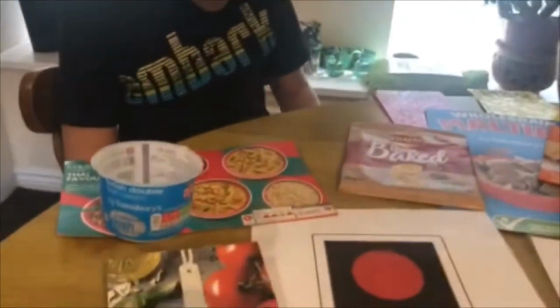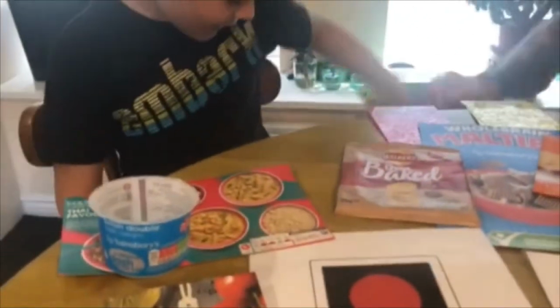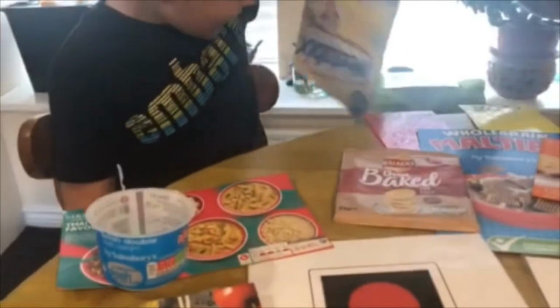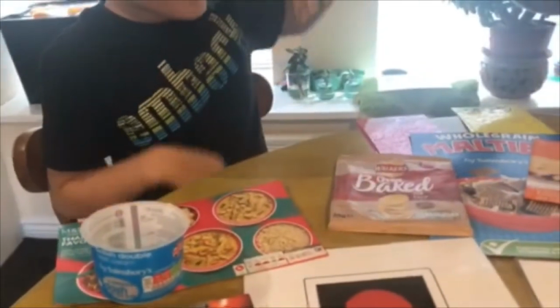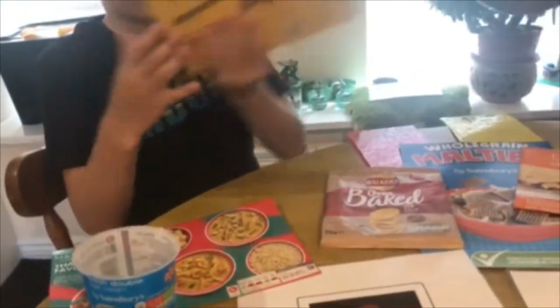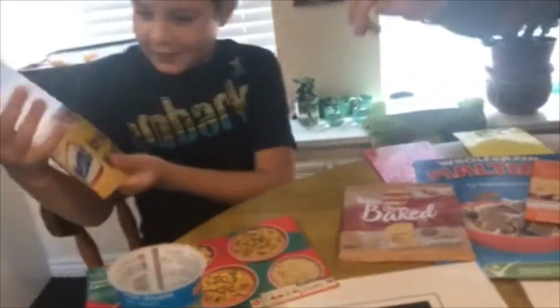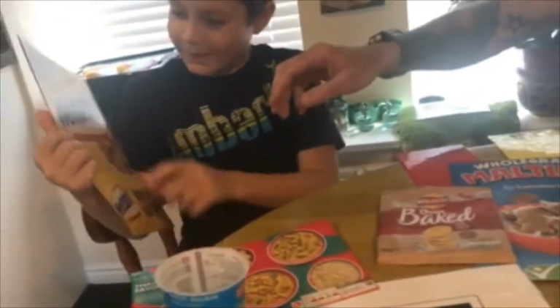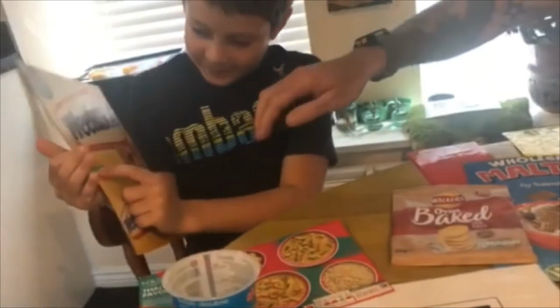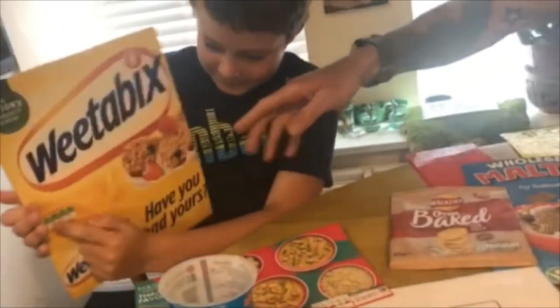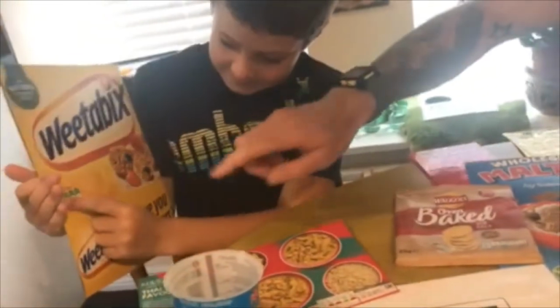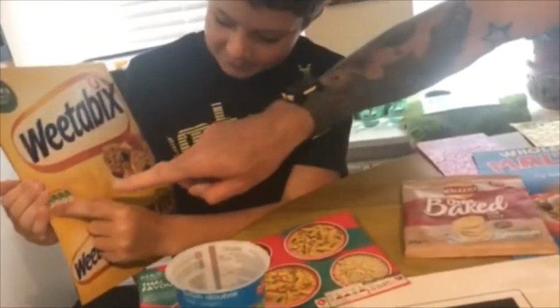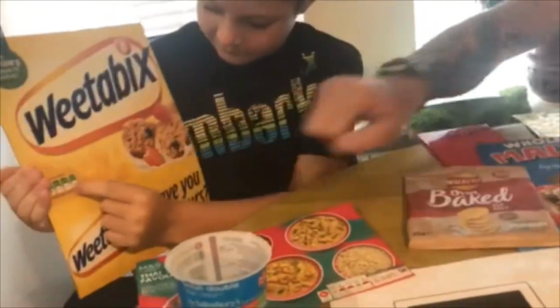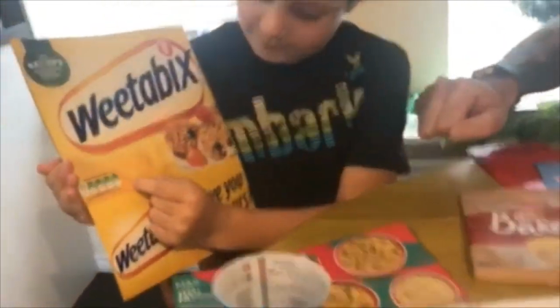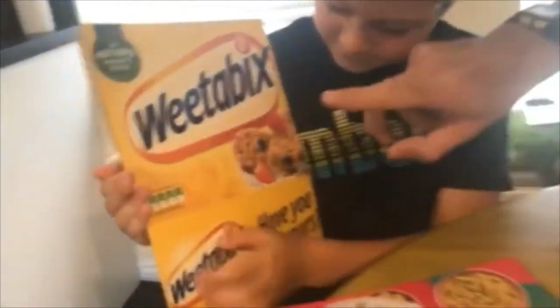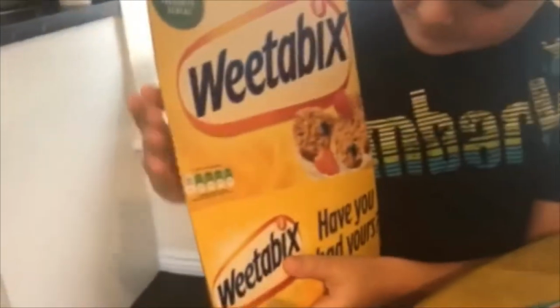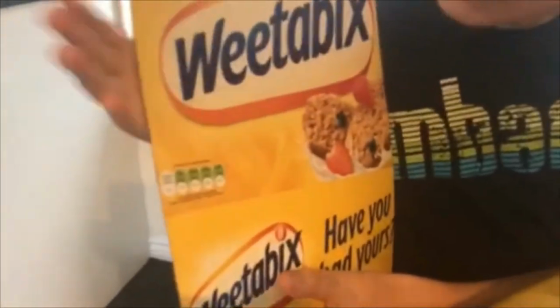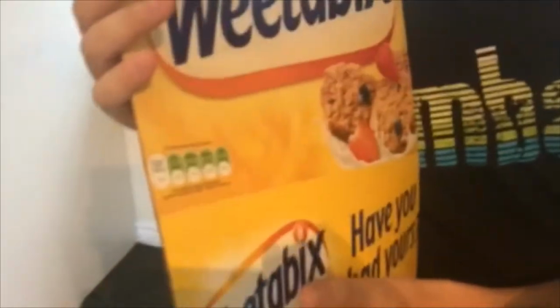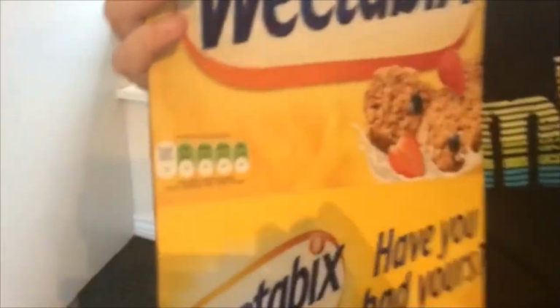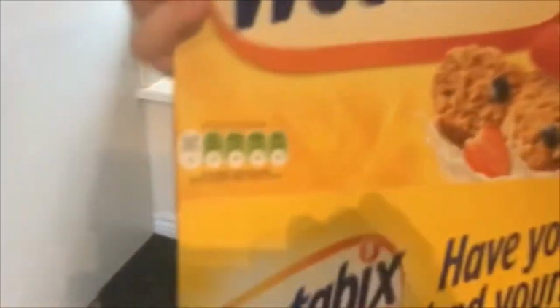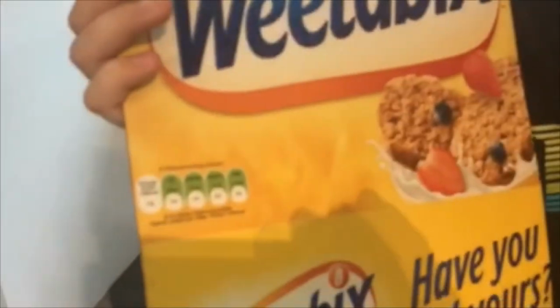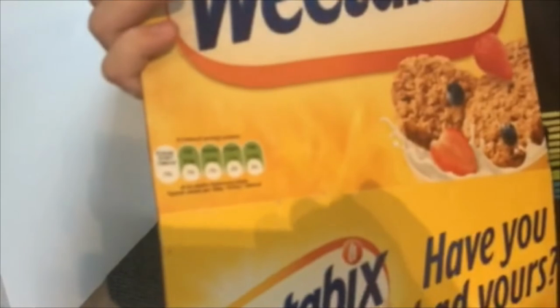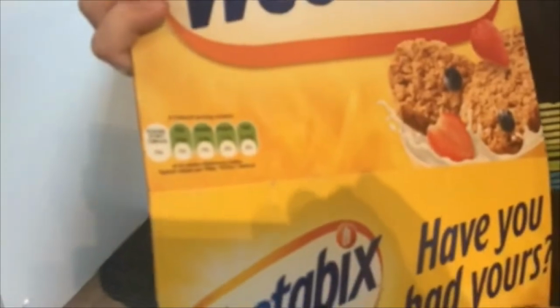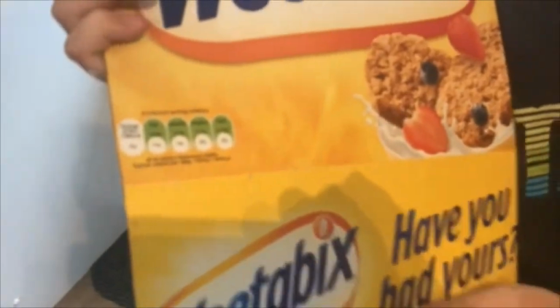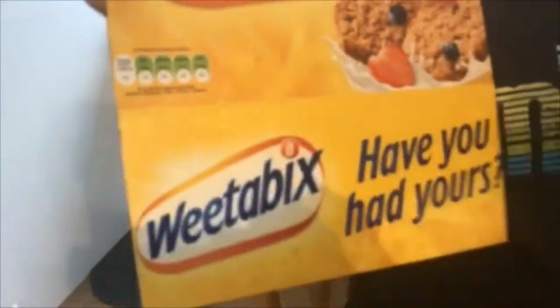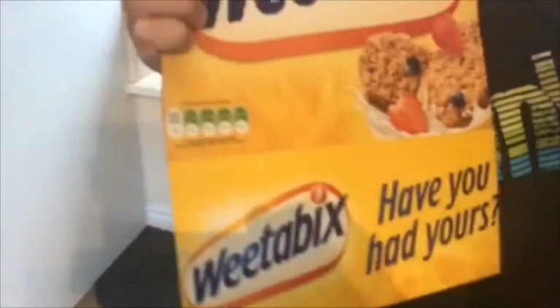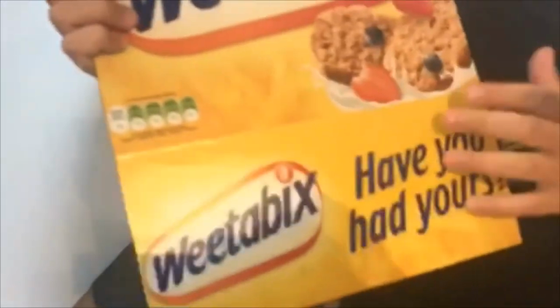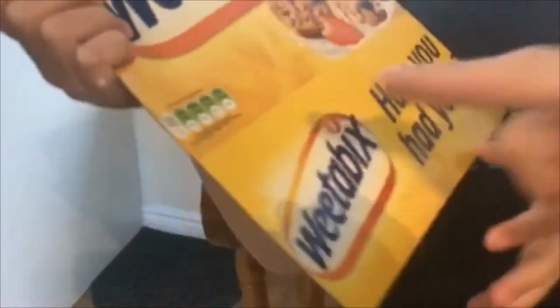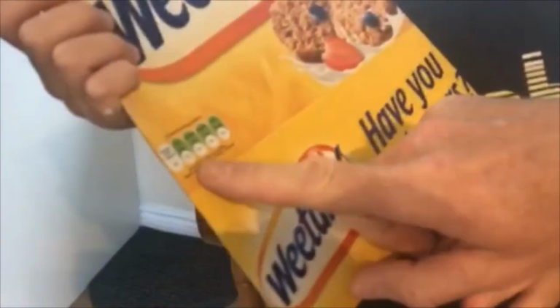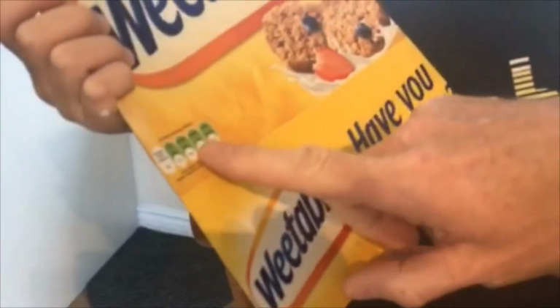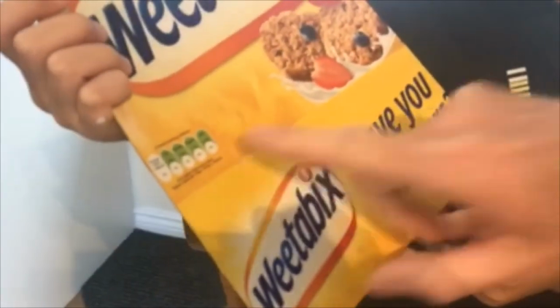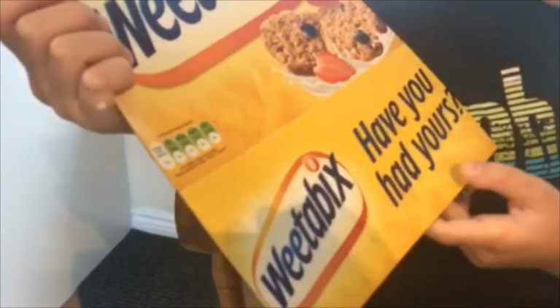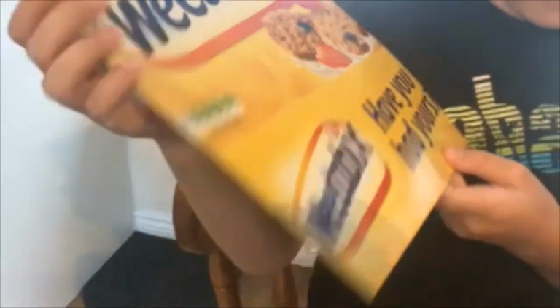And now we've got an all green traffic light. And this is for Weetabix — it's a nice healthy breakfast. Good for you. All green traffic light.